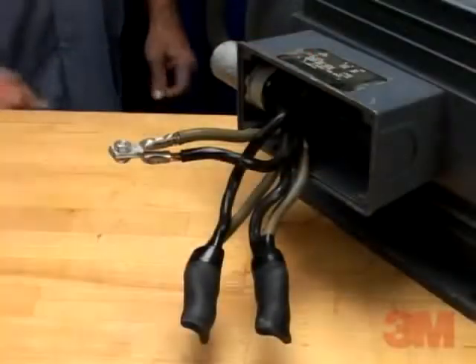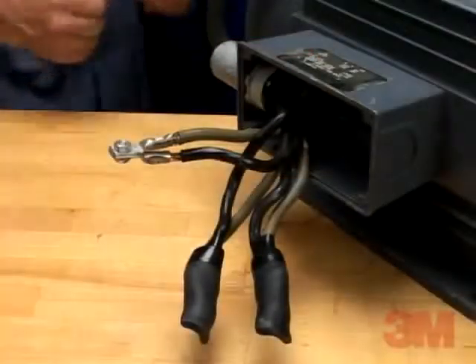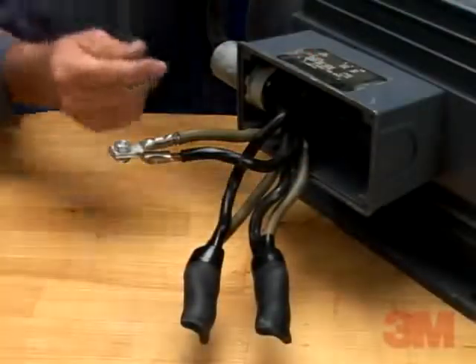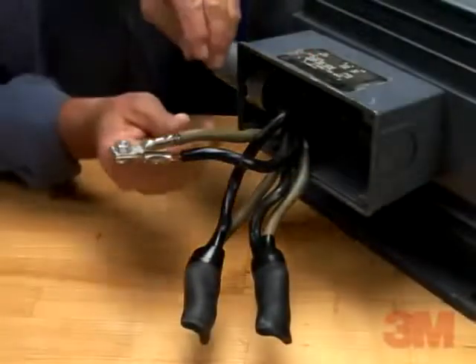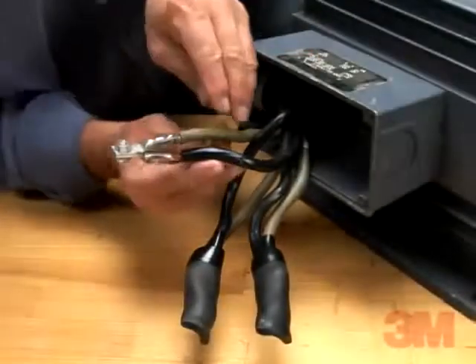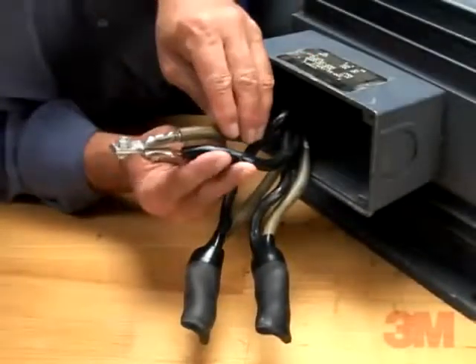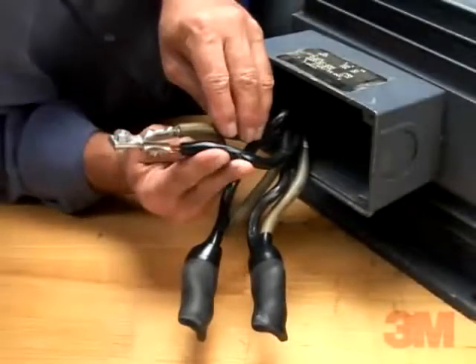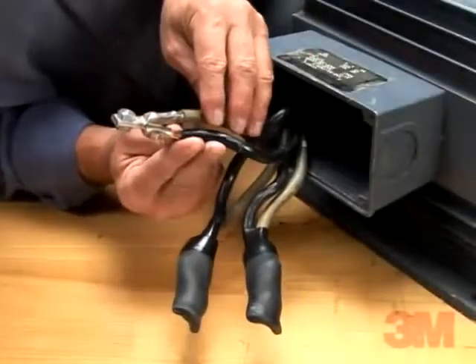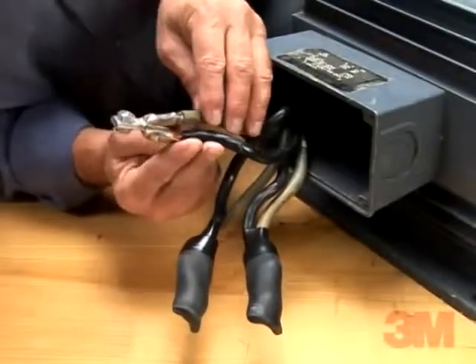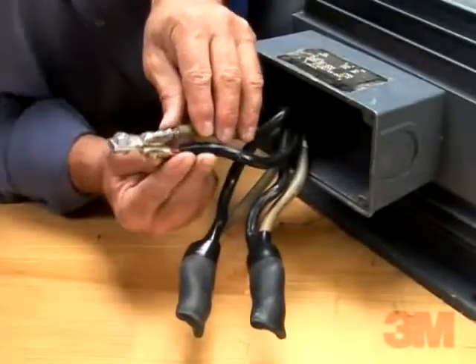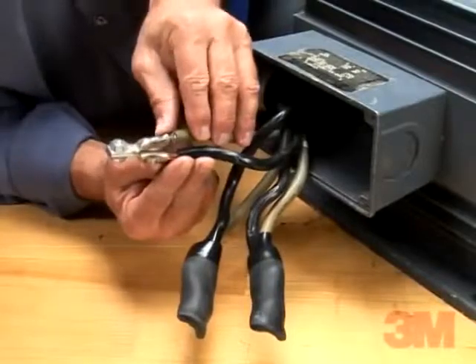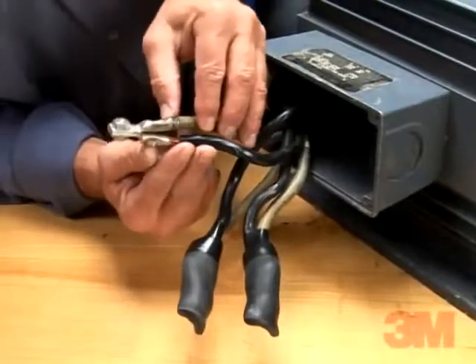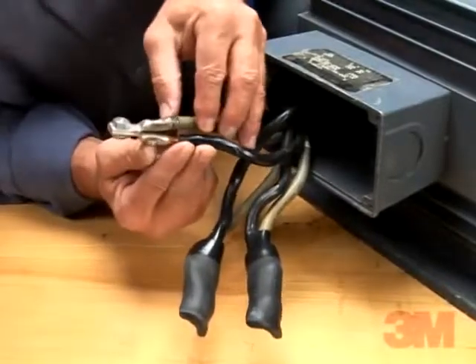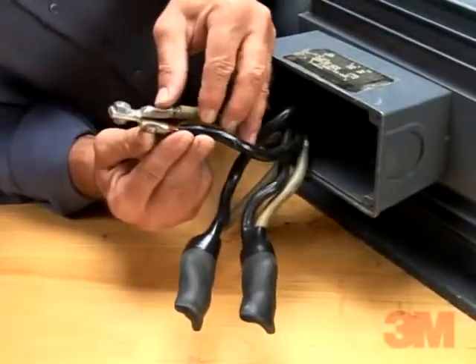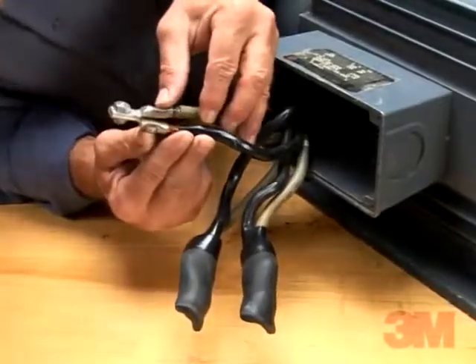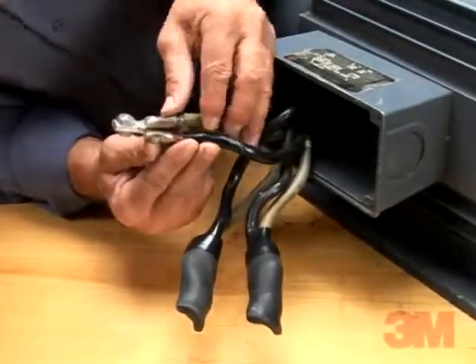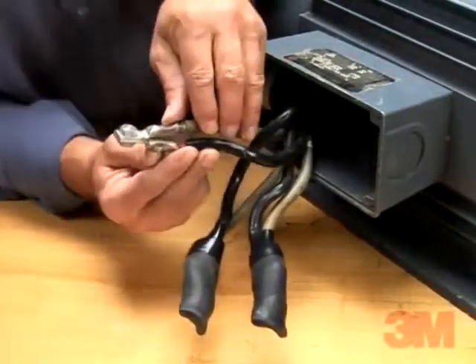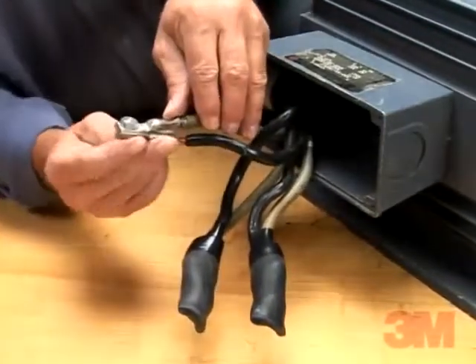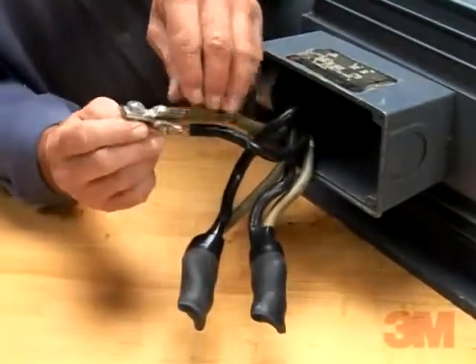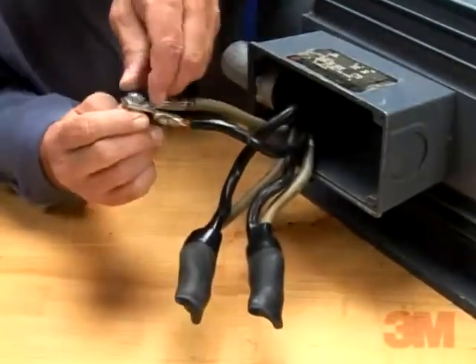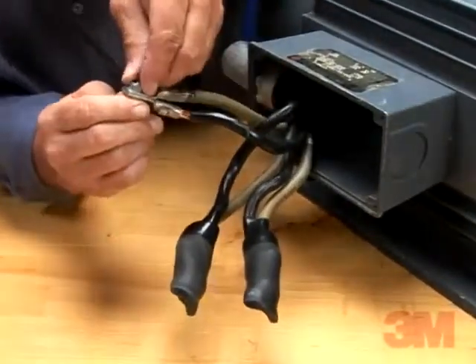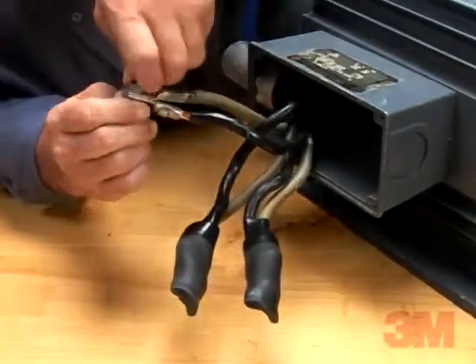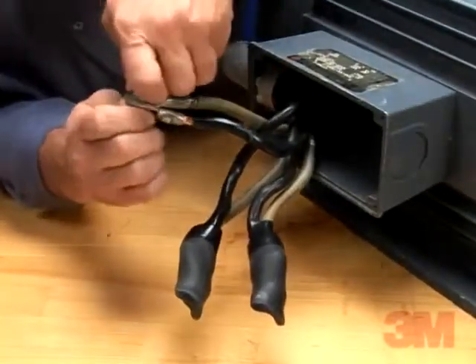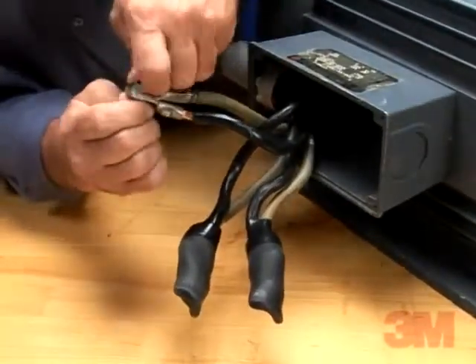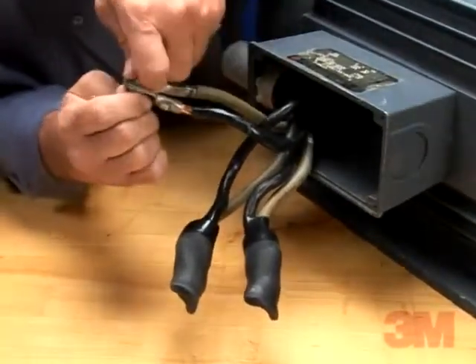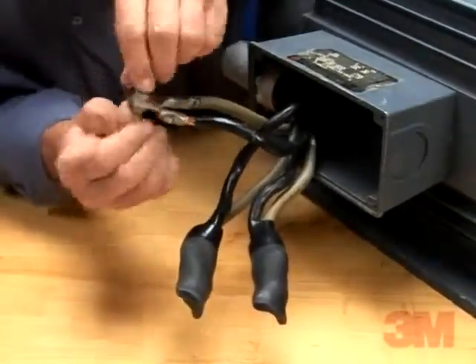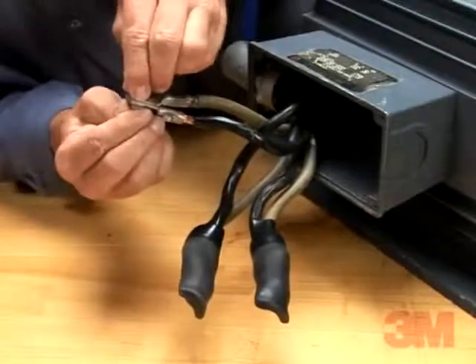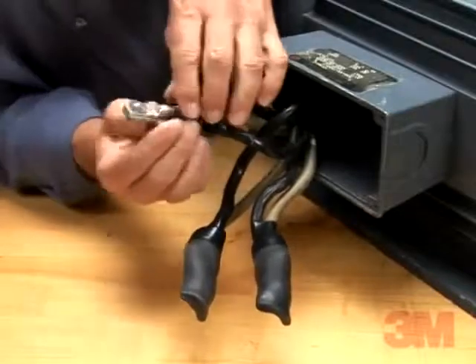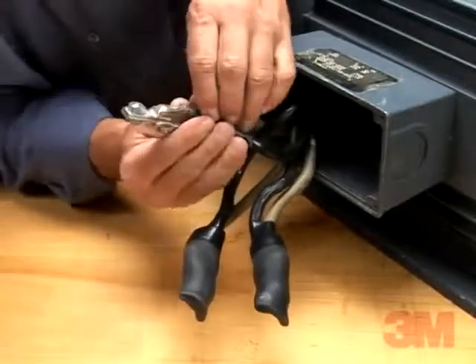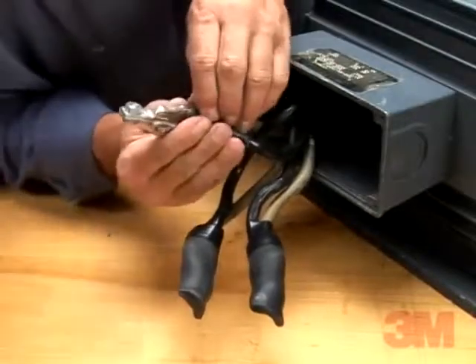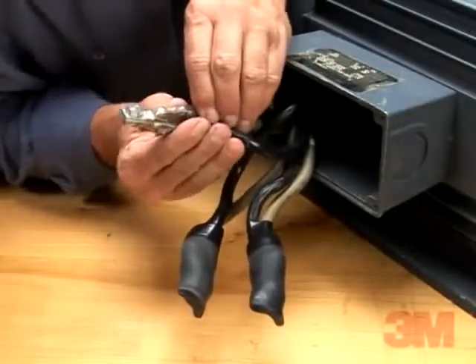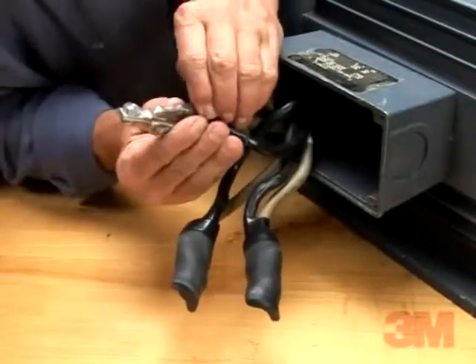Prepare cables according to standard procedures. Check to be sure that cable sizes fit within the kit range. Then remove cable insulation for the length recommended by the terminal lug manufacturer.